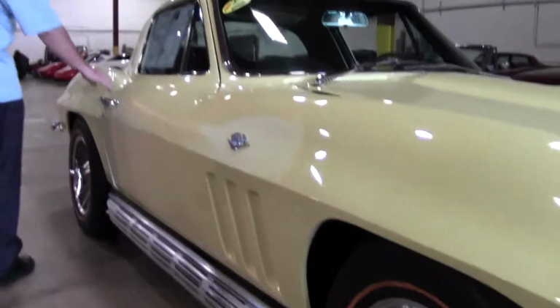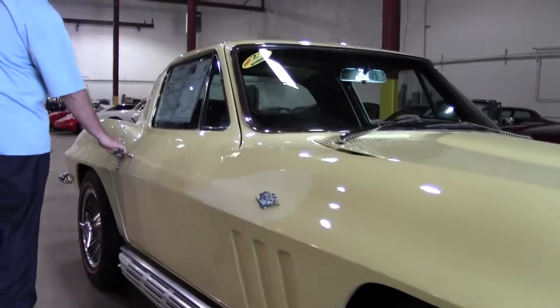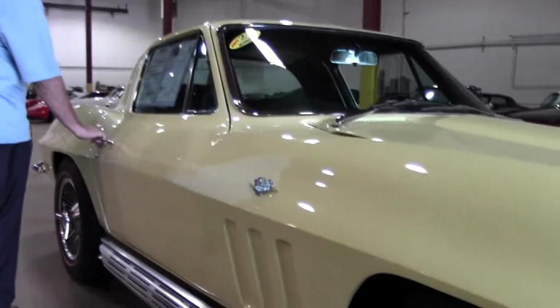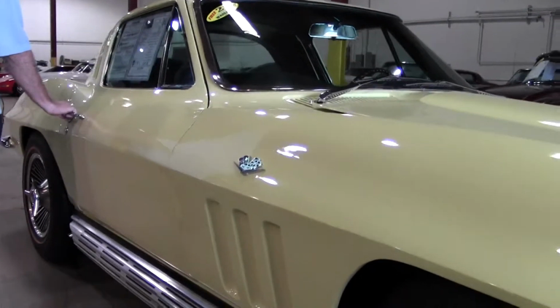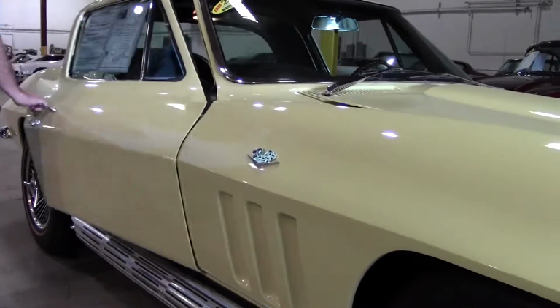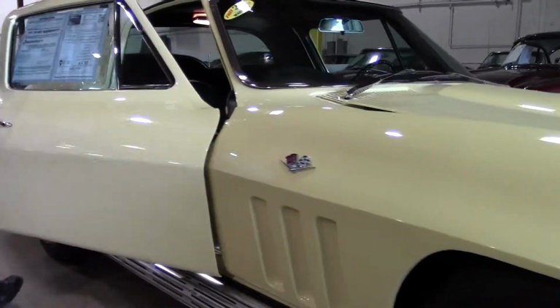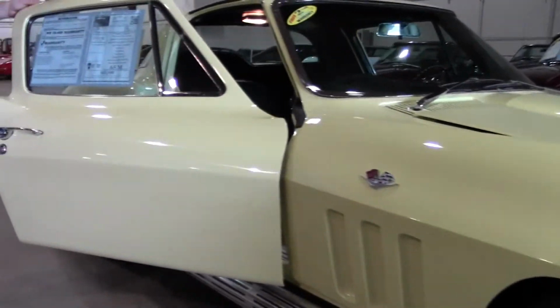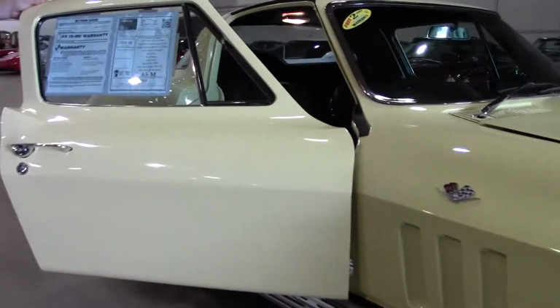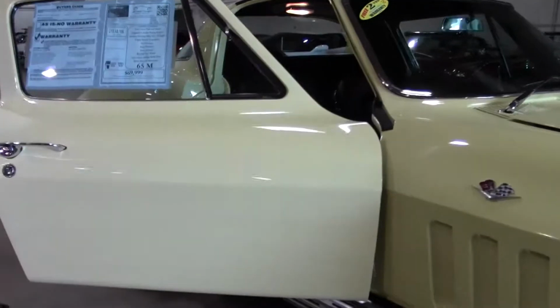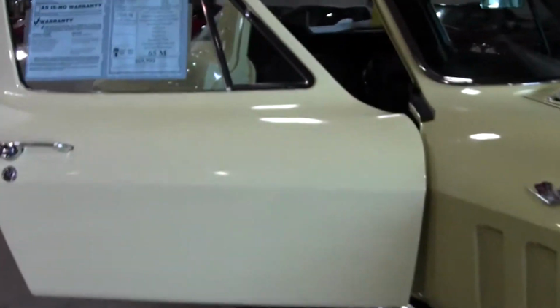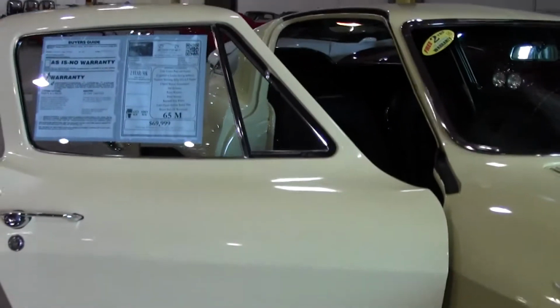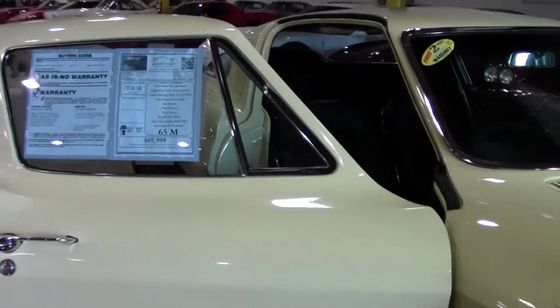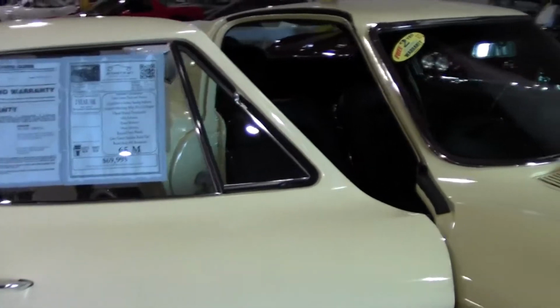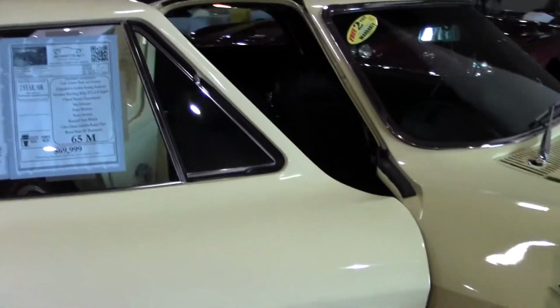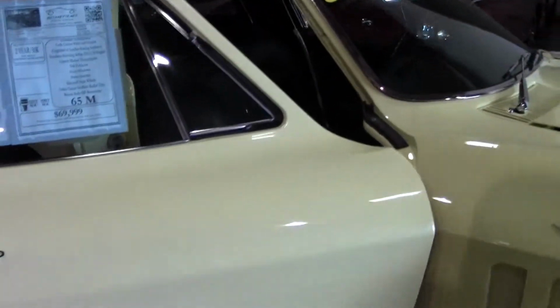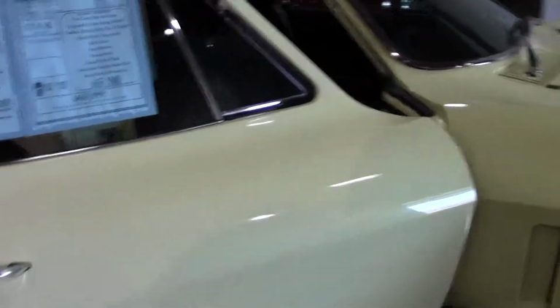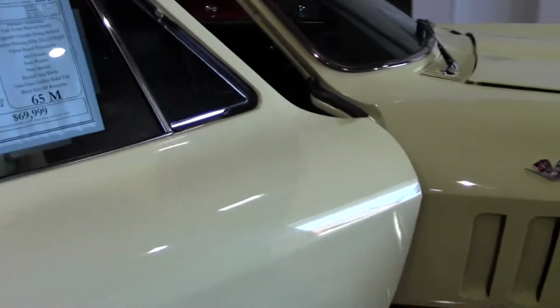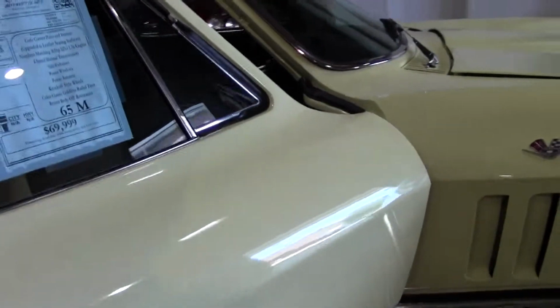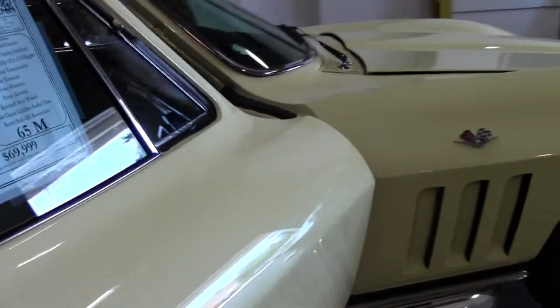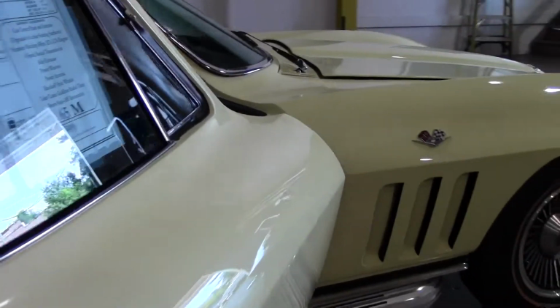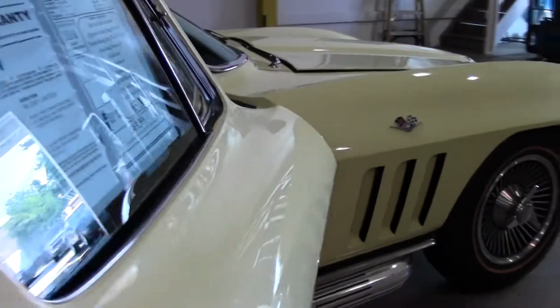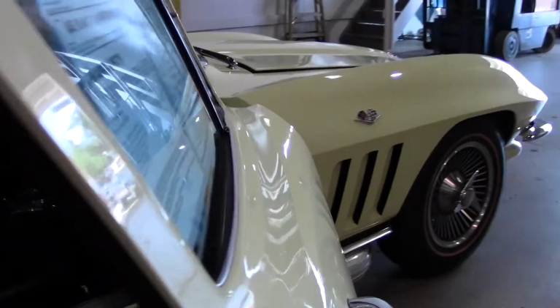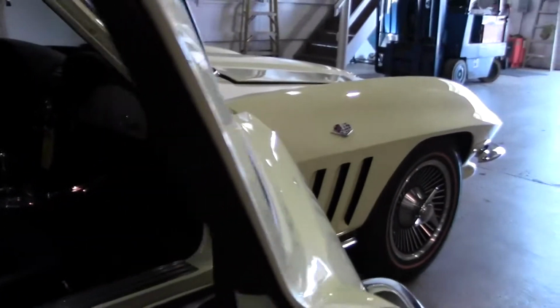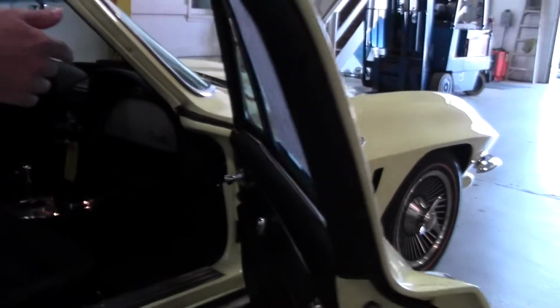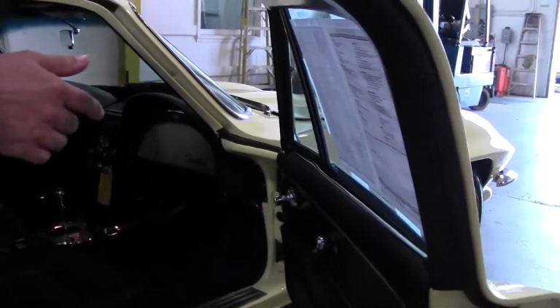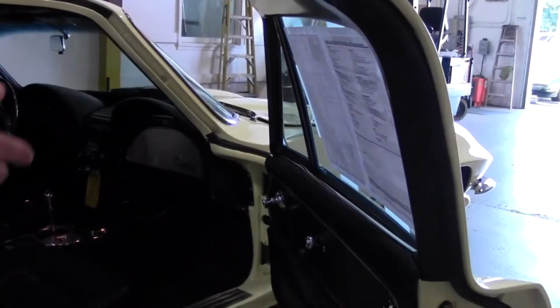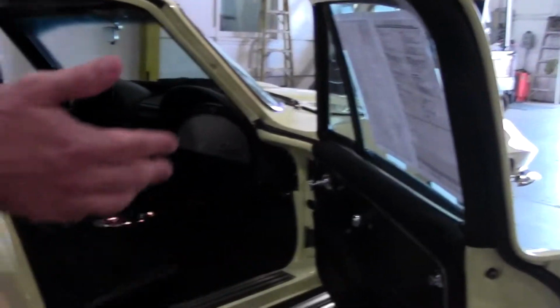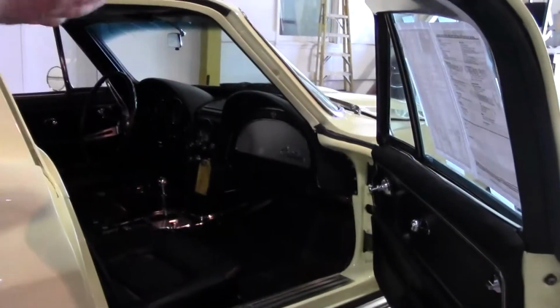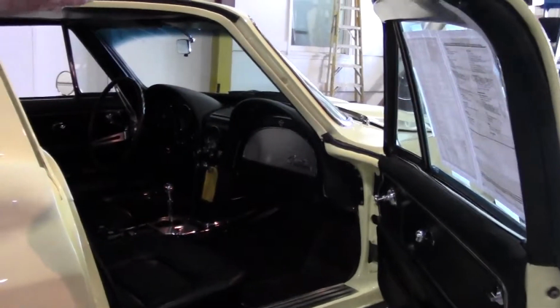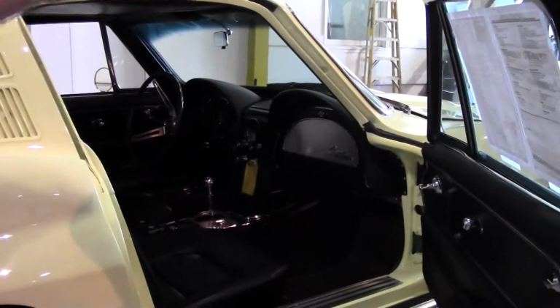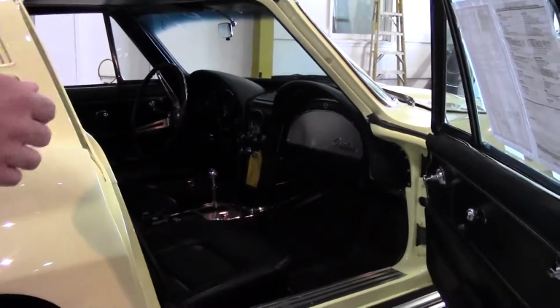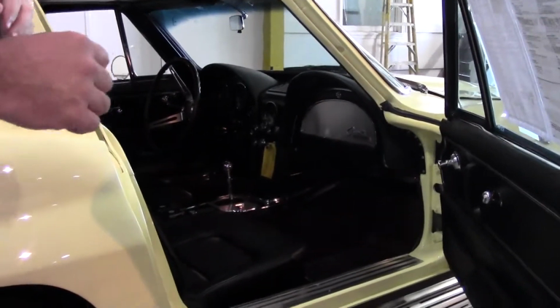It is a power window, power antenna car. And it's true with a body-off restored car — when we say body-off, that means the body came off of the frame of the car, was restored, and then put back together.